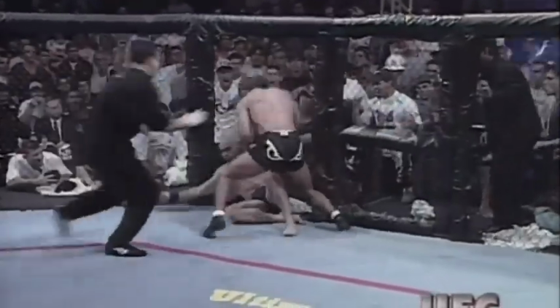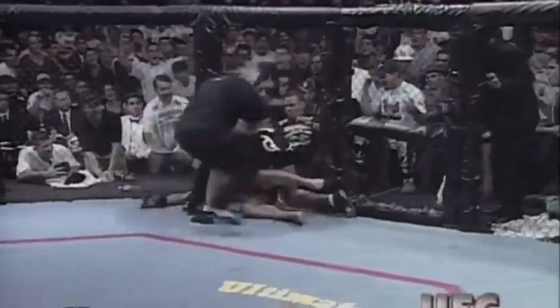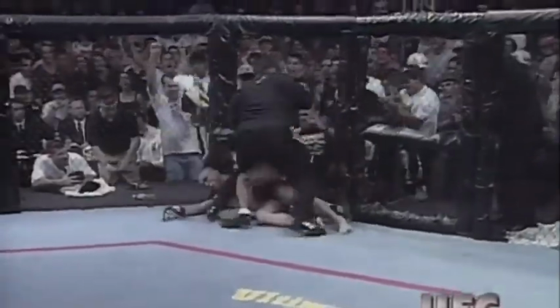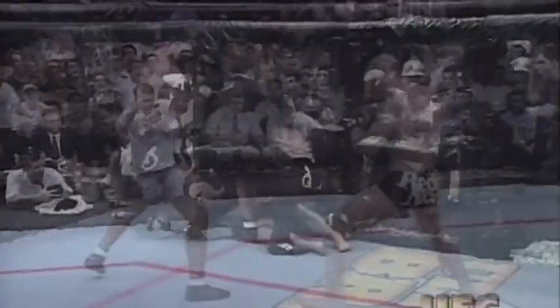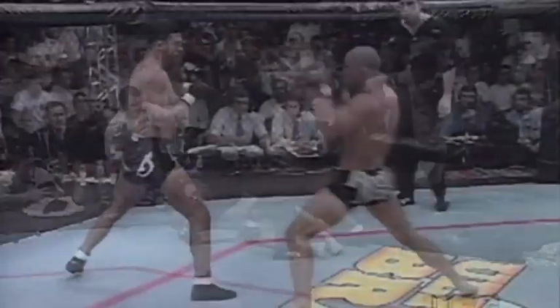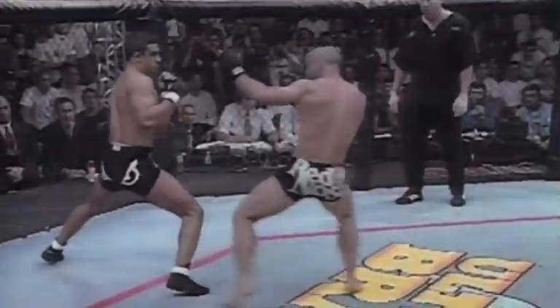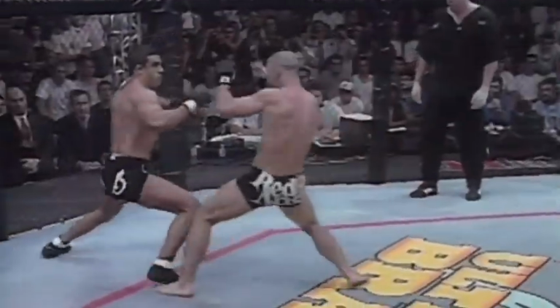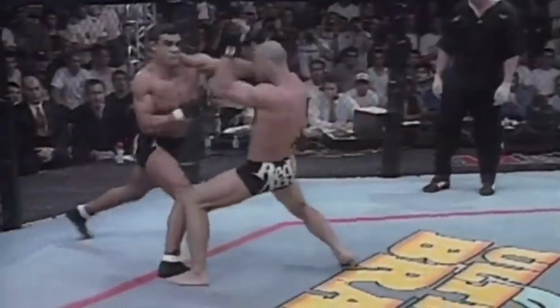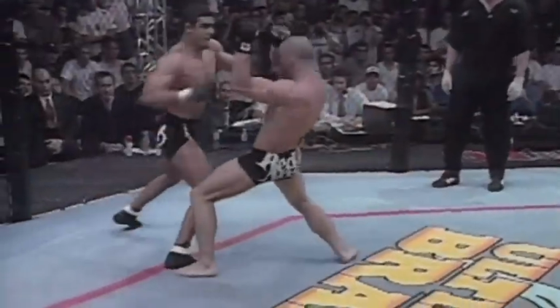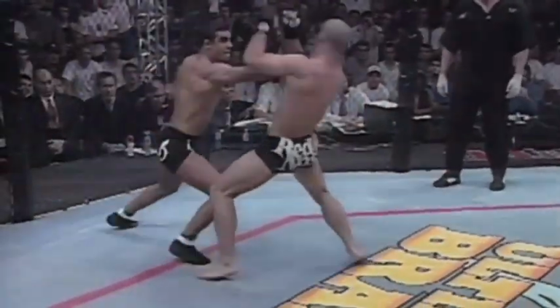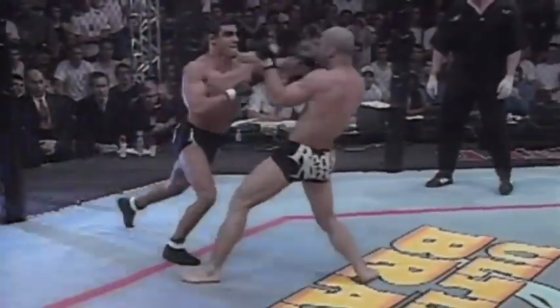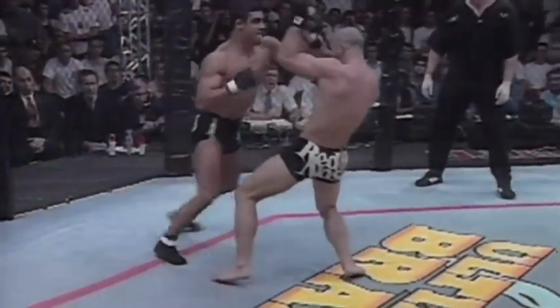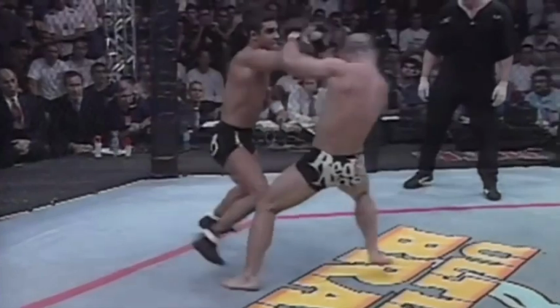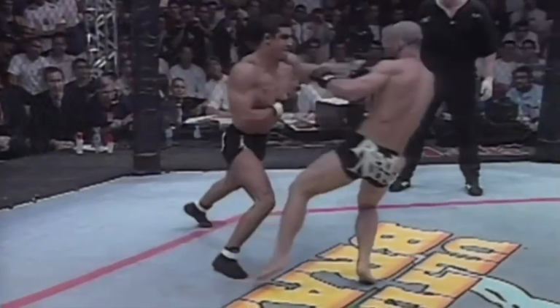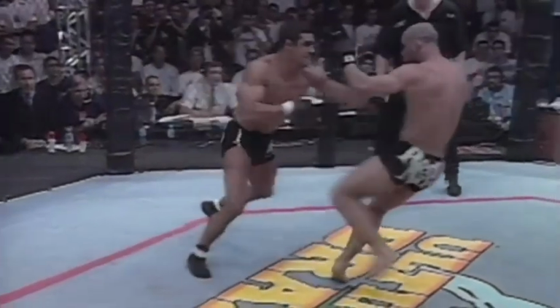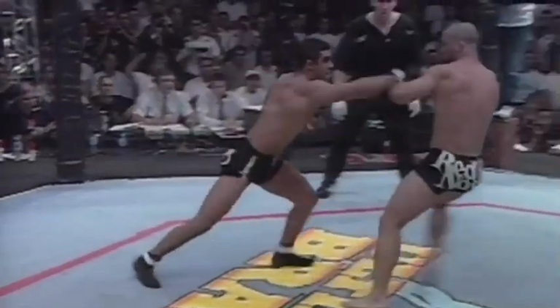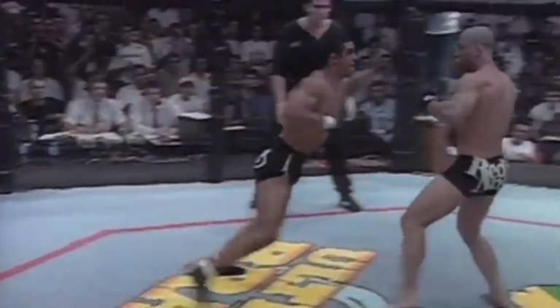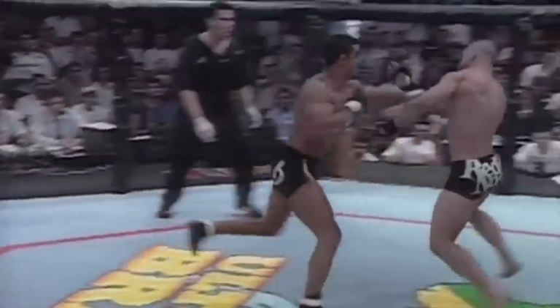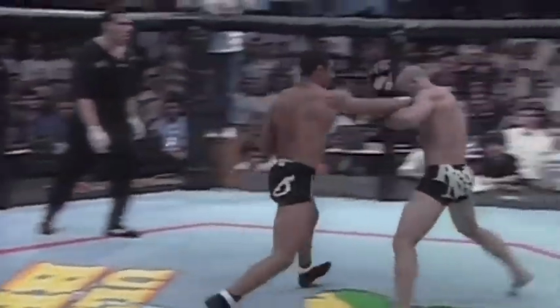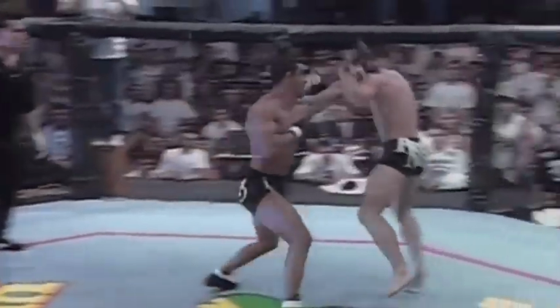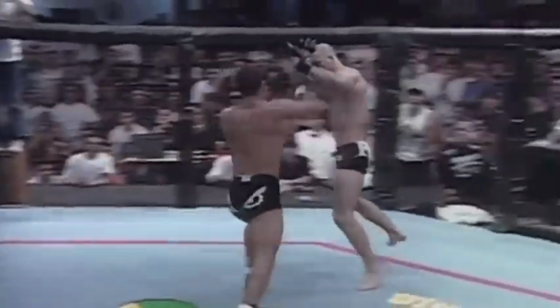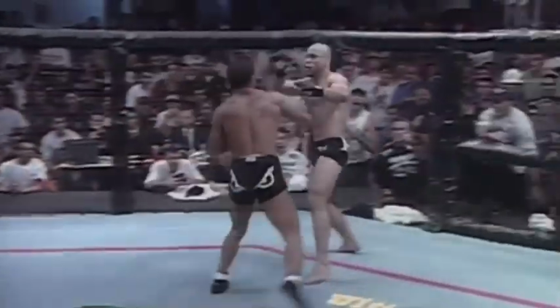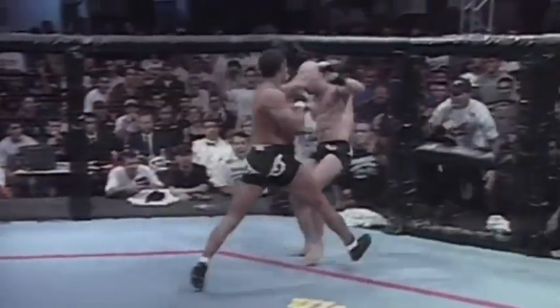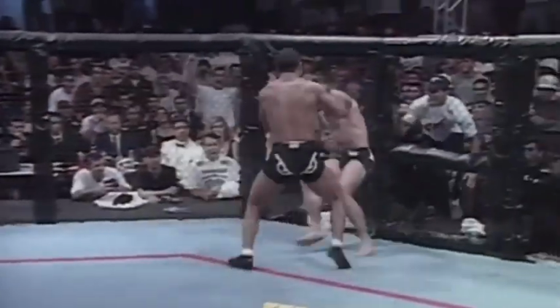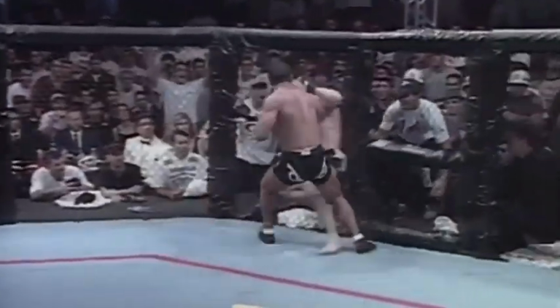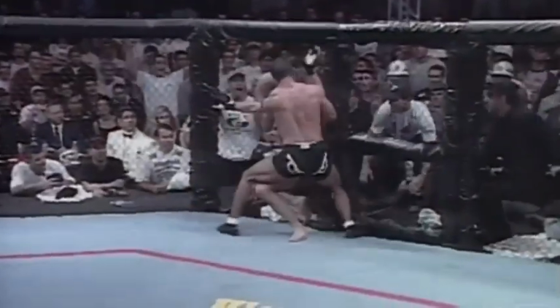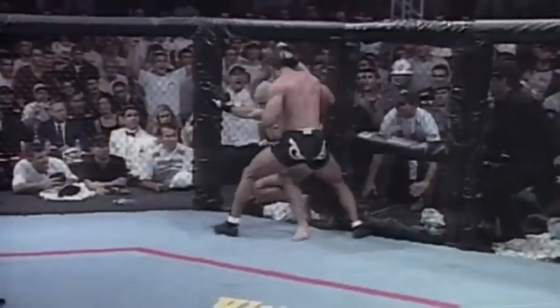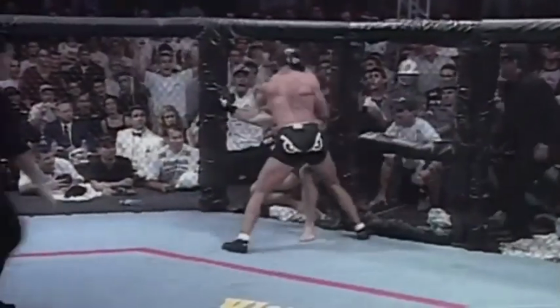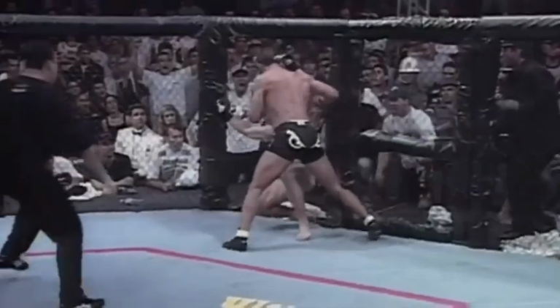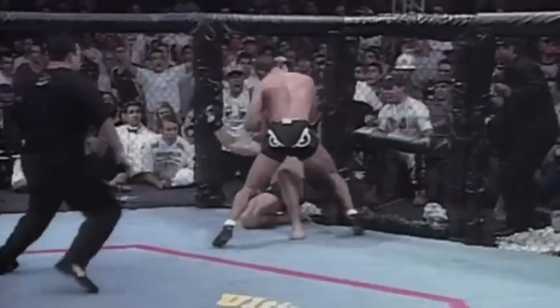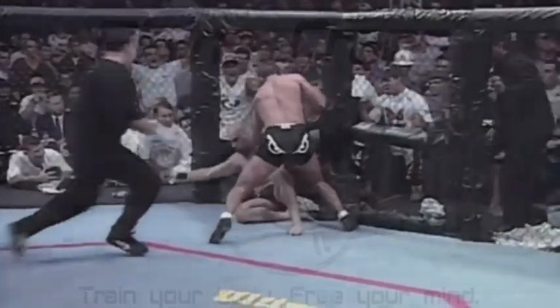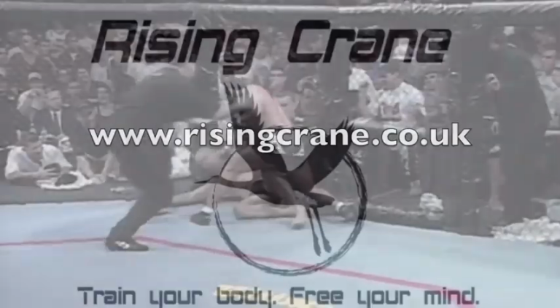He tore Belfort apart. The quickest, fastest hands in UFC history. A left, a right, a left, a right.